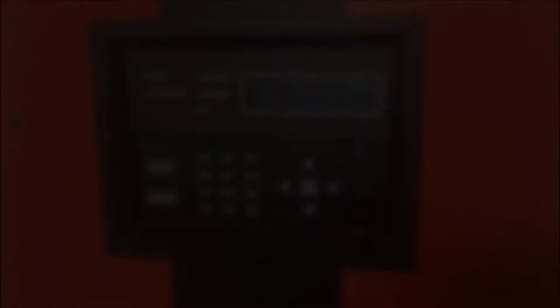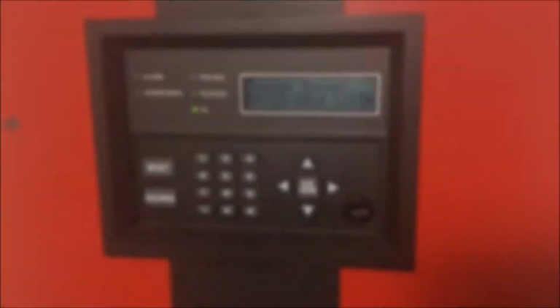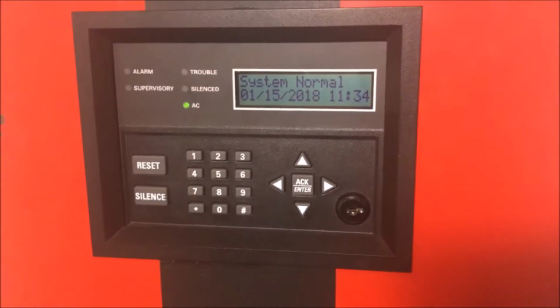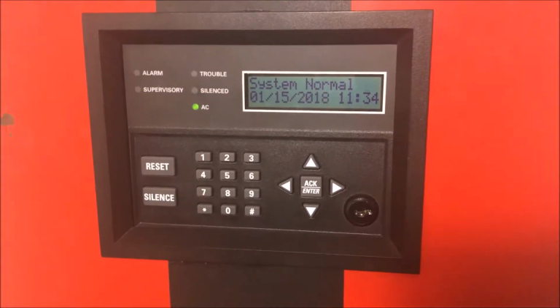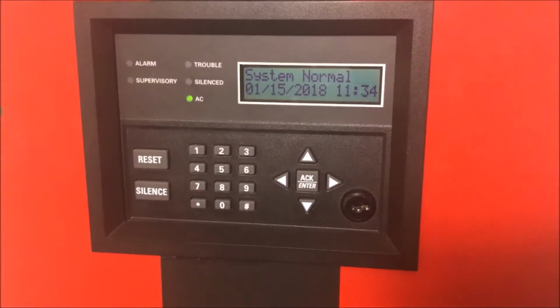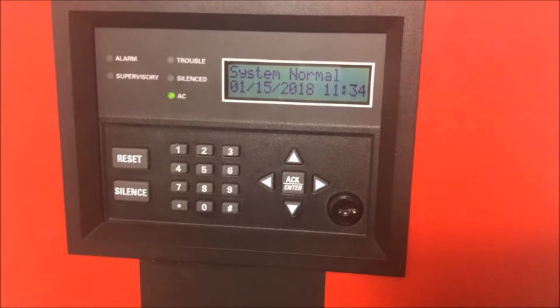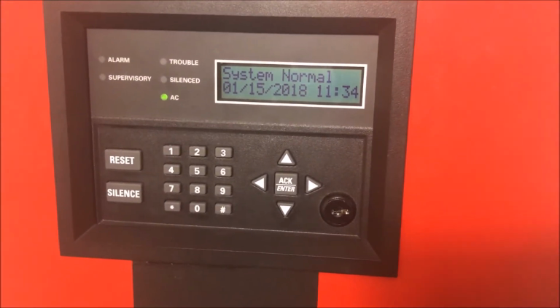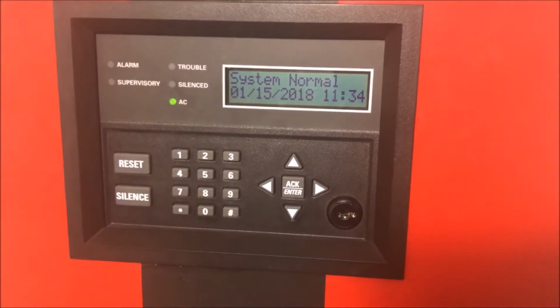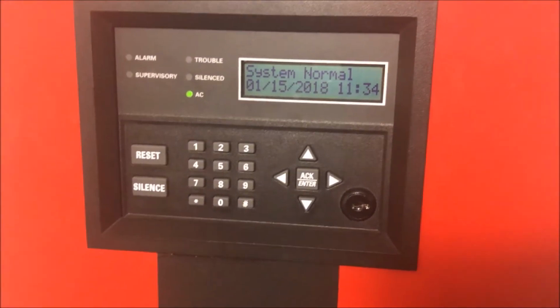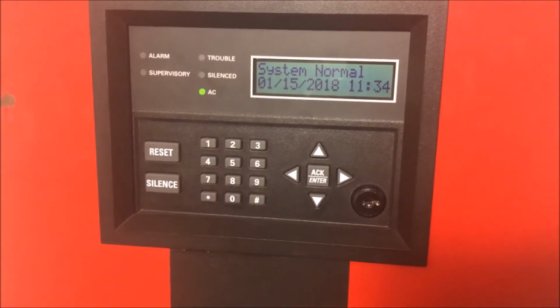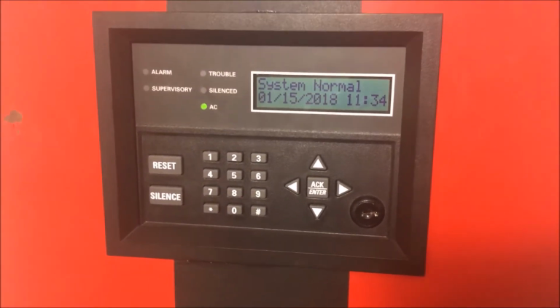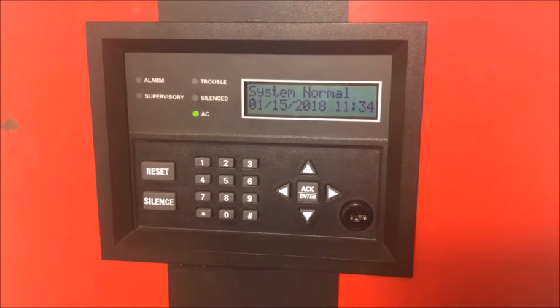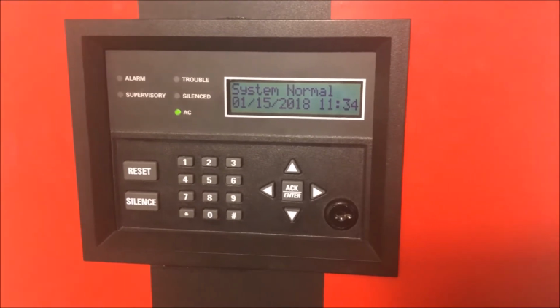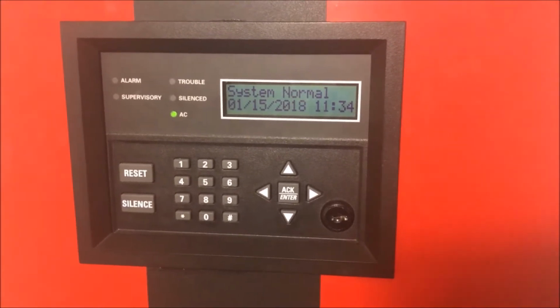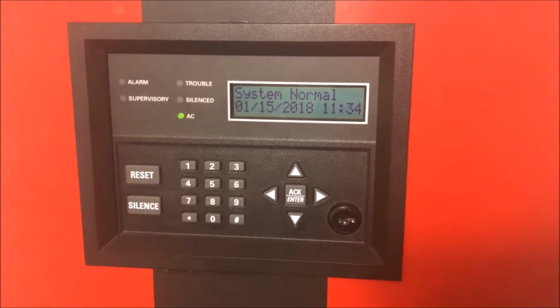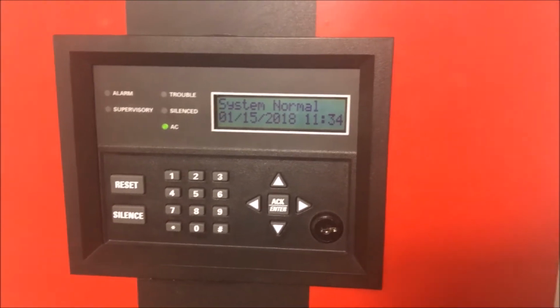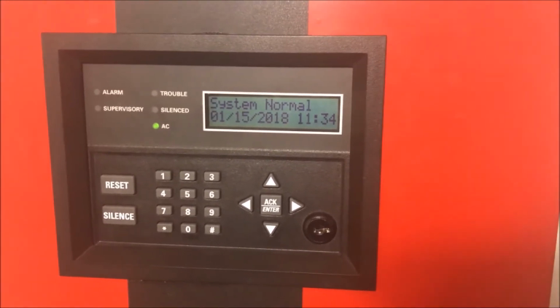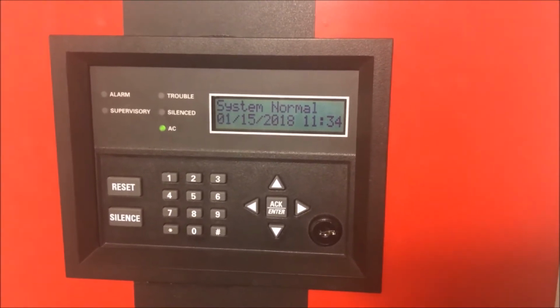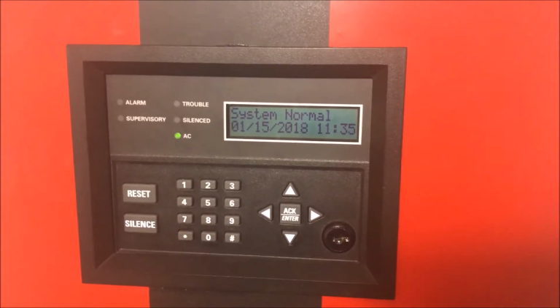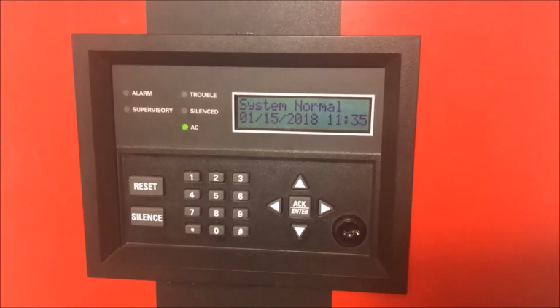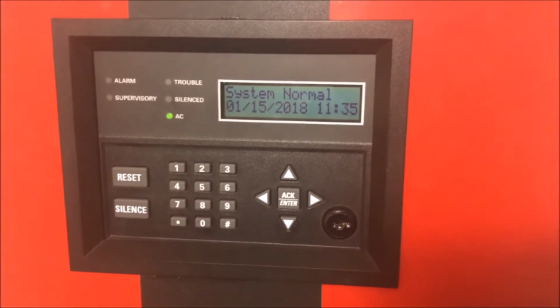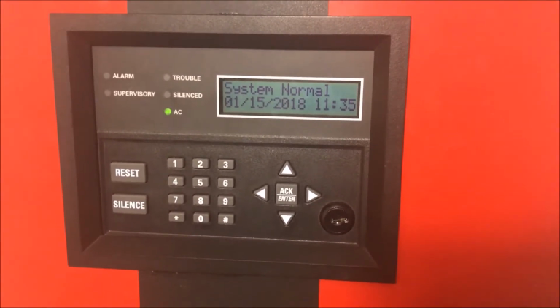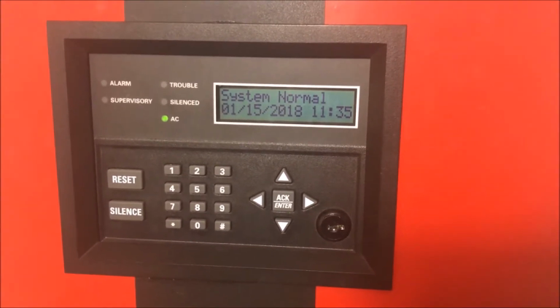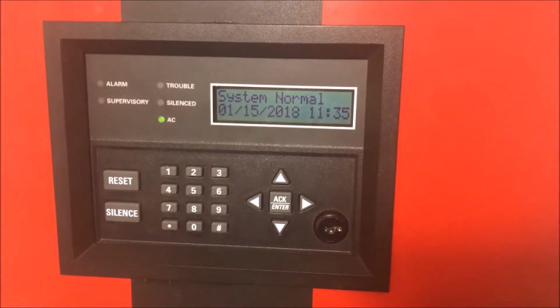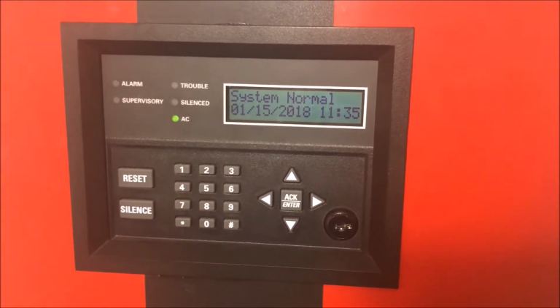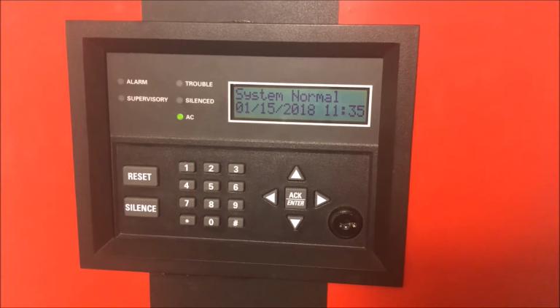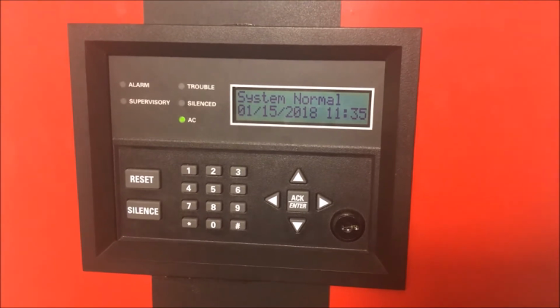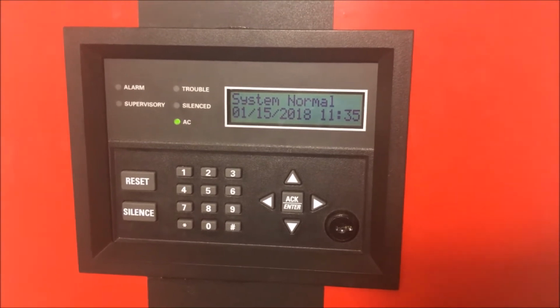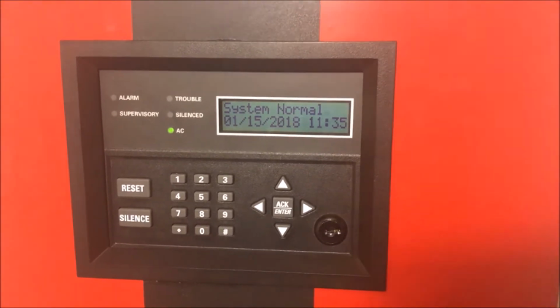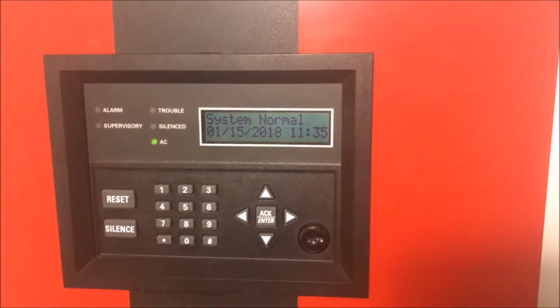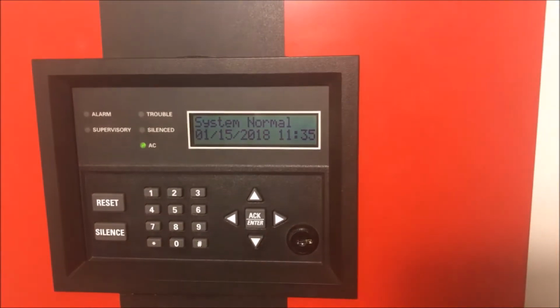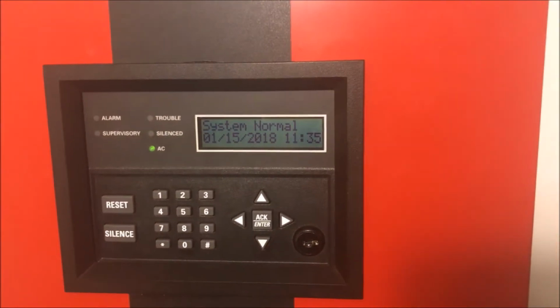Alright, hey guys, welcome again to Fire Alarms and Such. I just found kind of a weird glitch on my panel again with the NAC. It's pretty interesting and pretty hard to find. I found it by mistake, but it's kind of cool.